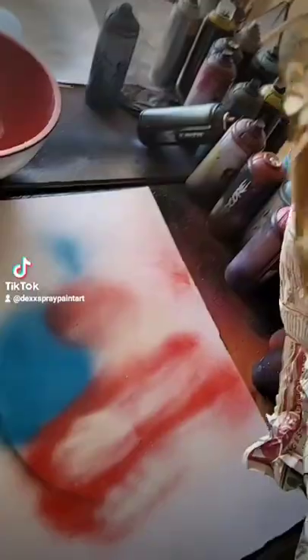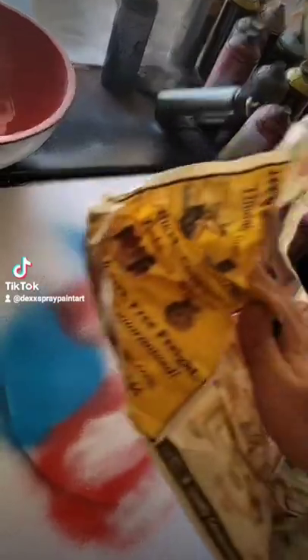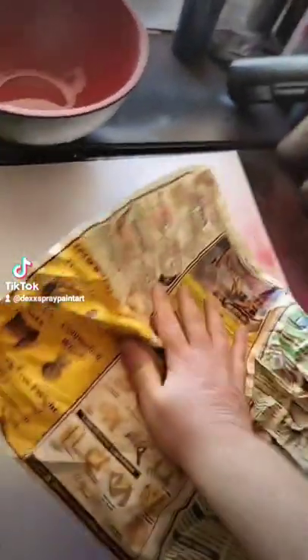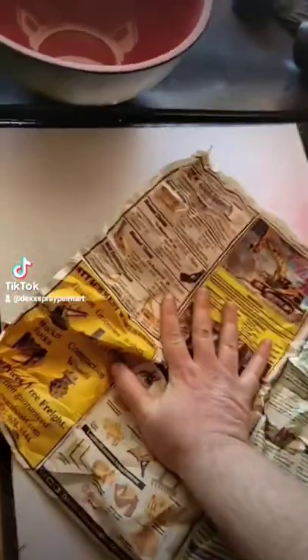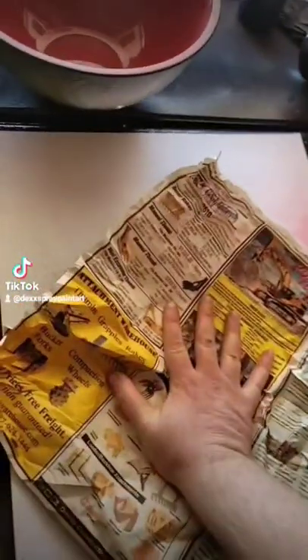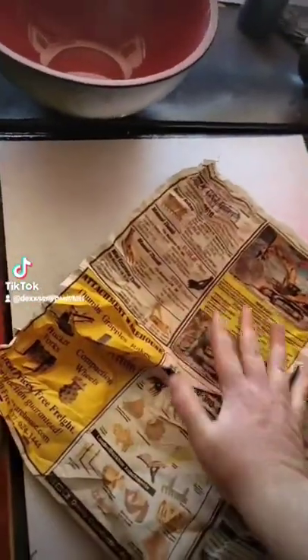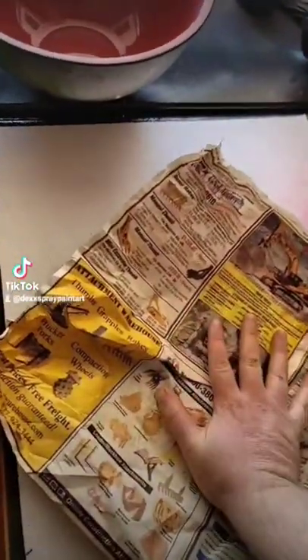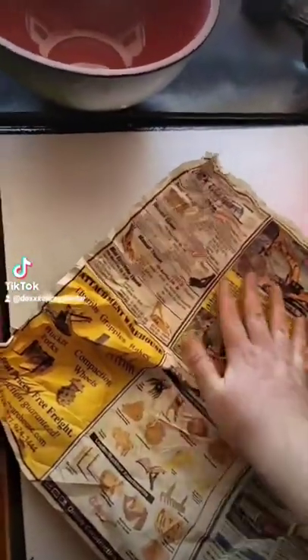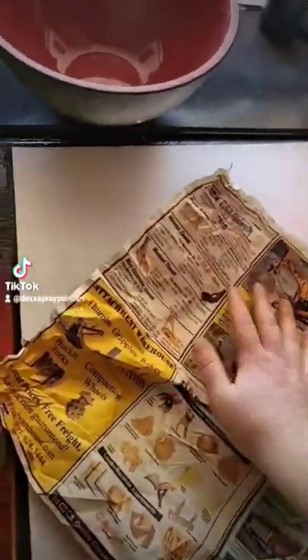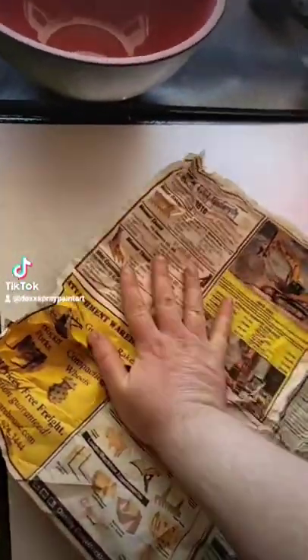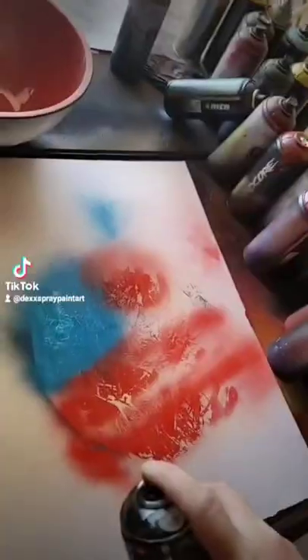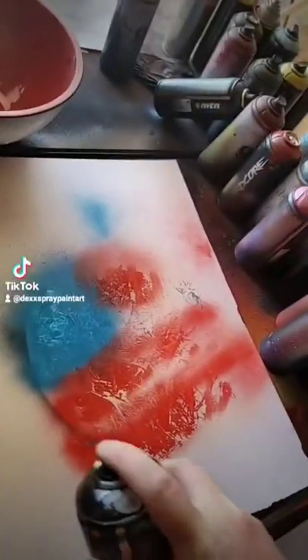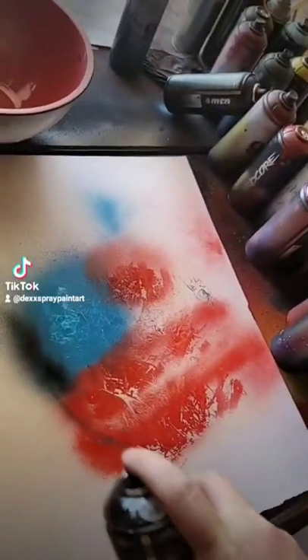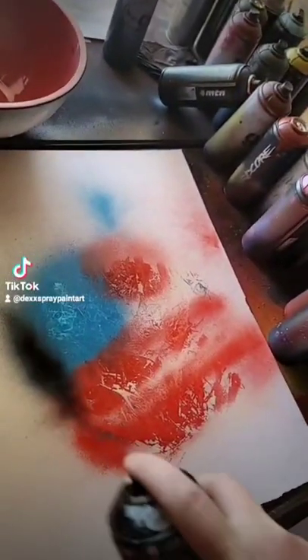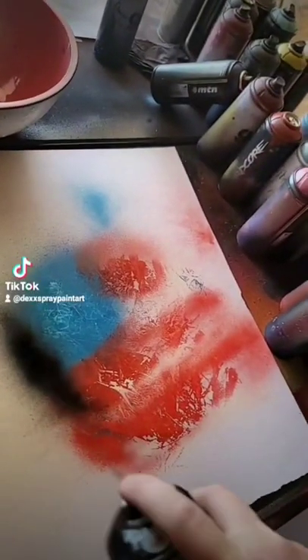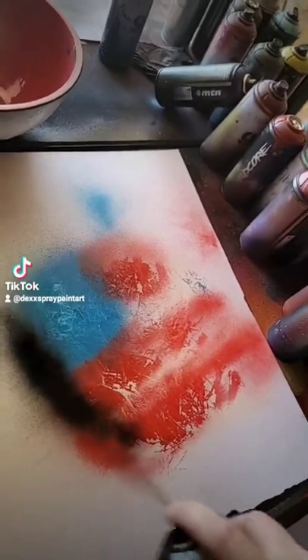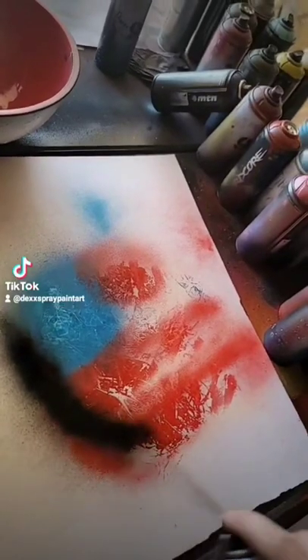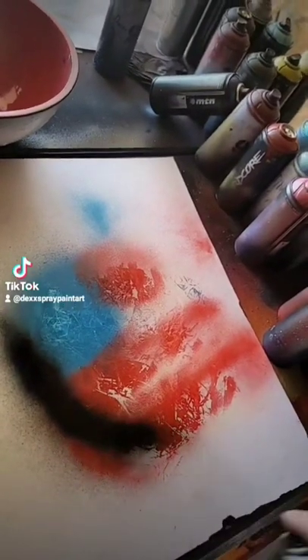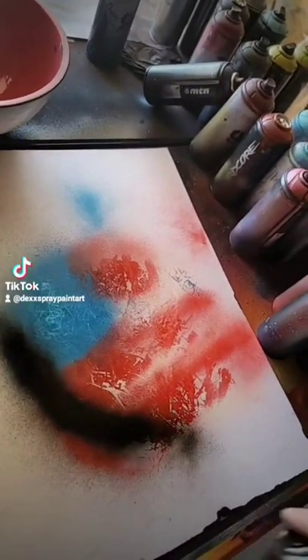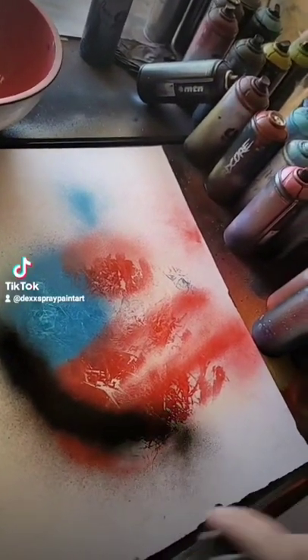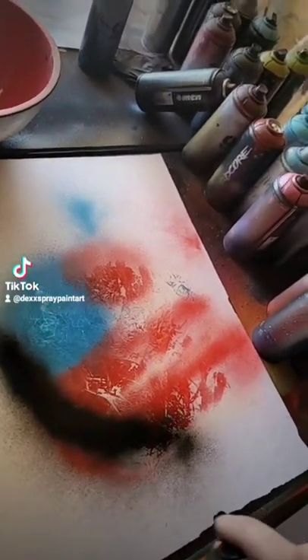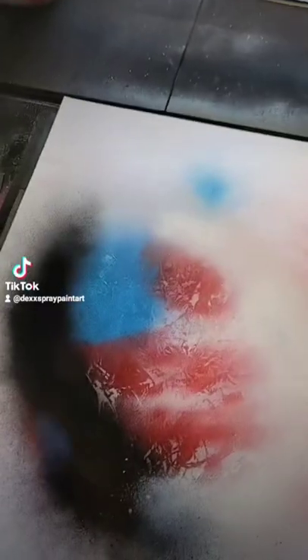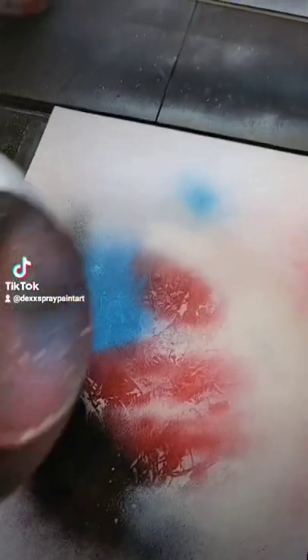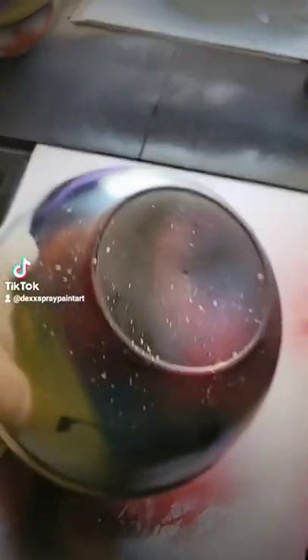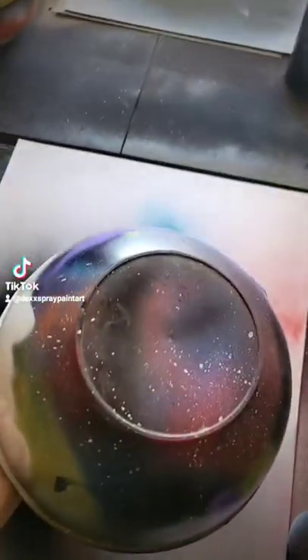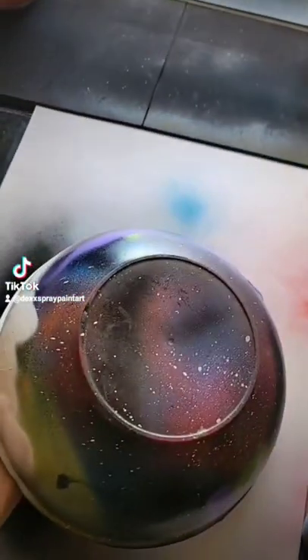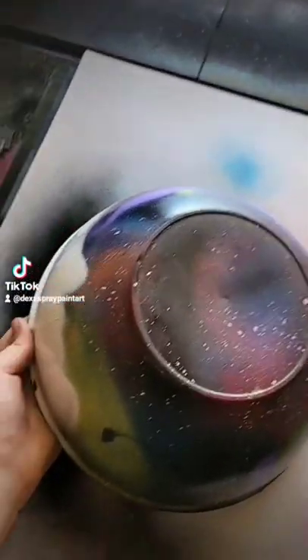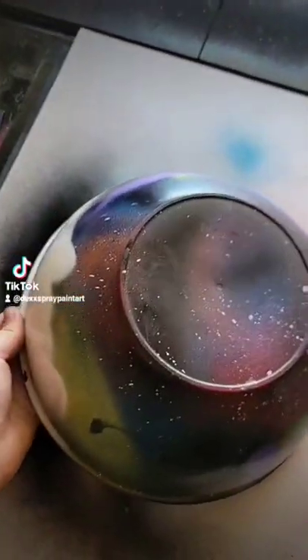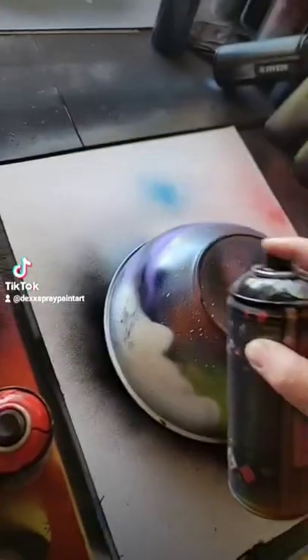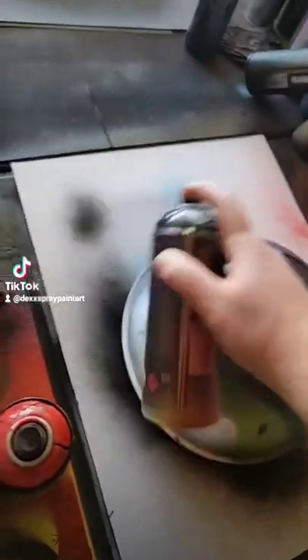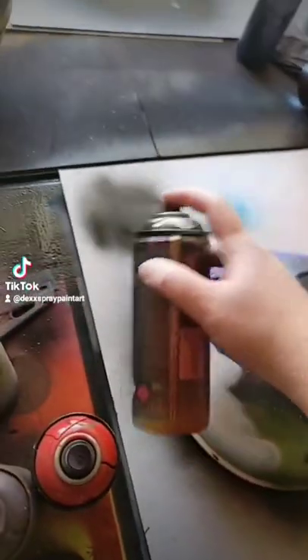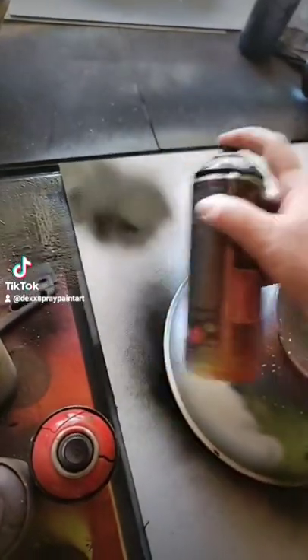Now let's texture it with this newspaper. Shade the back here in black. Put this bowl back down. Fill this back in.